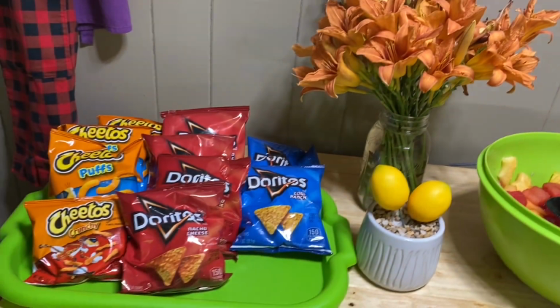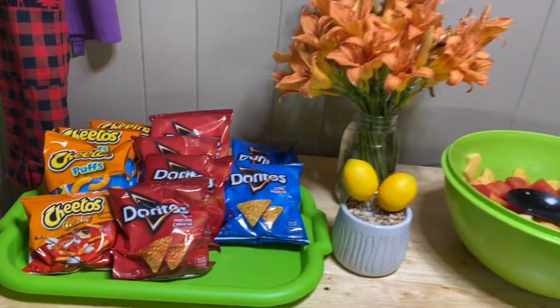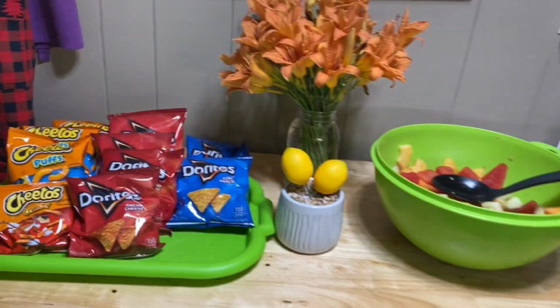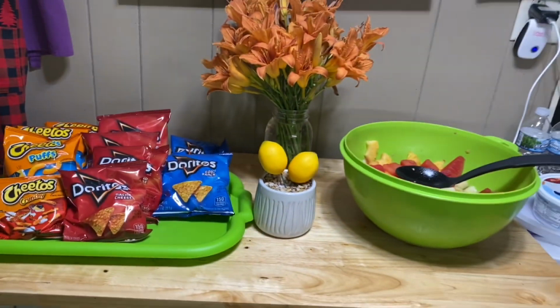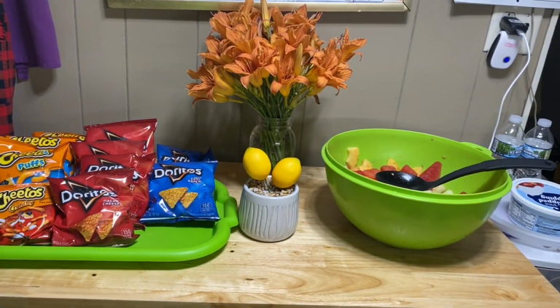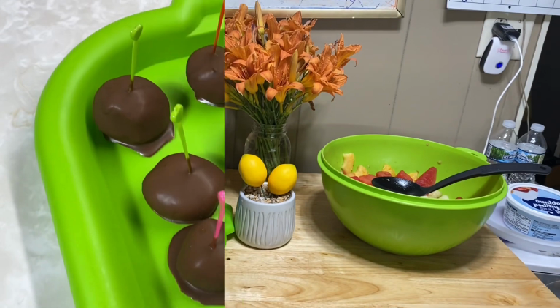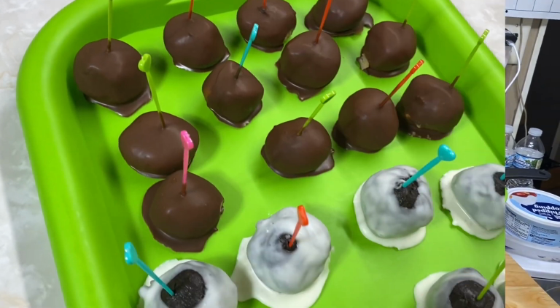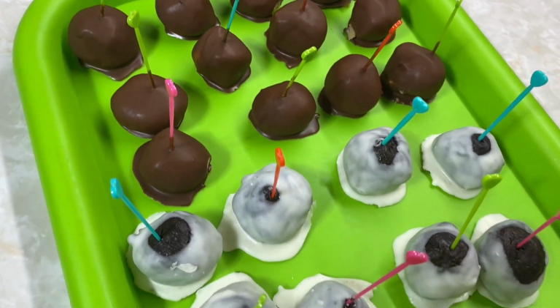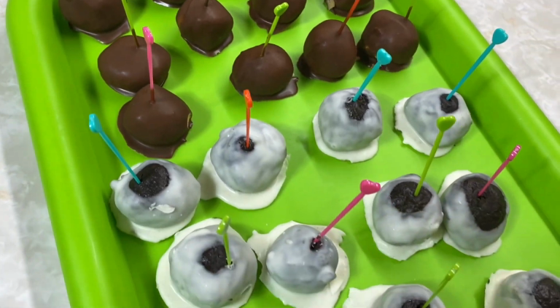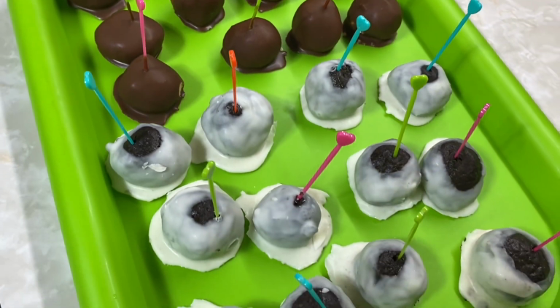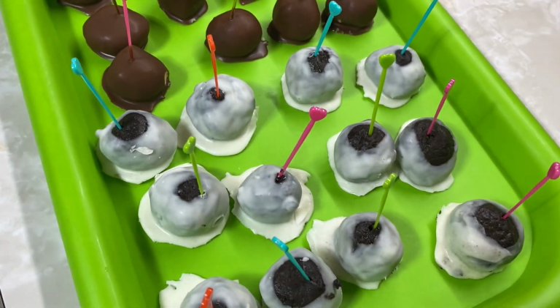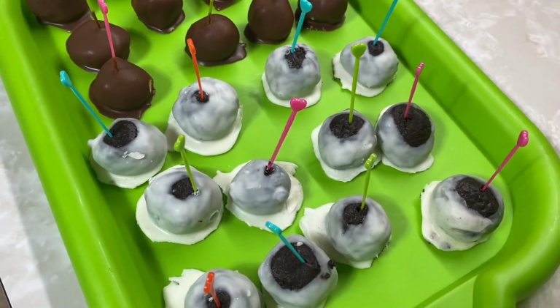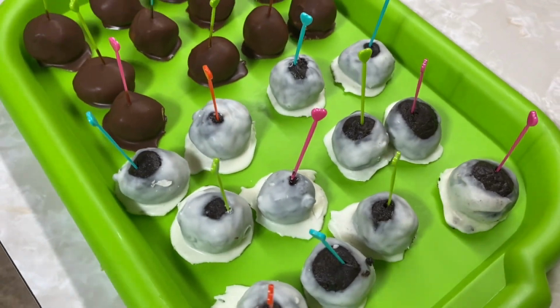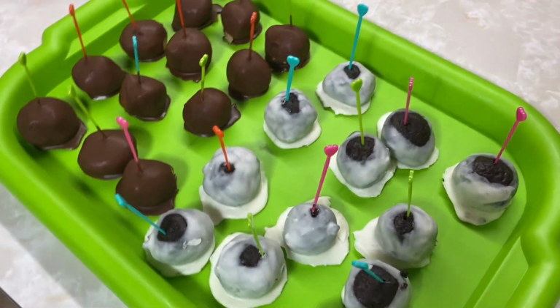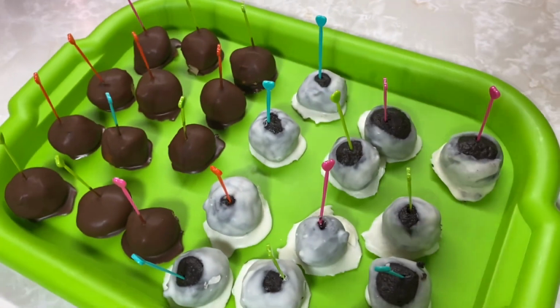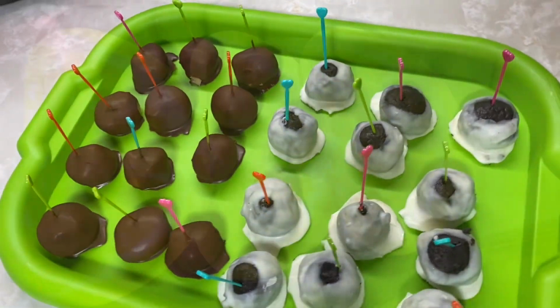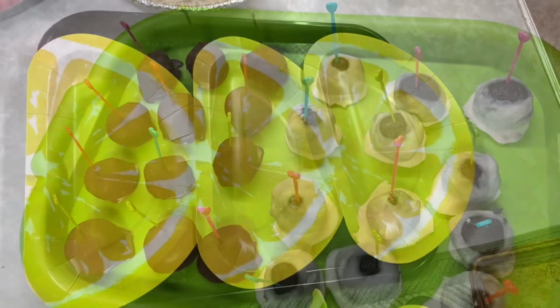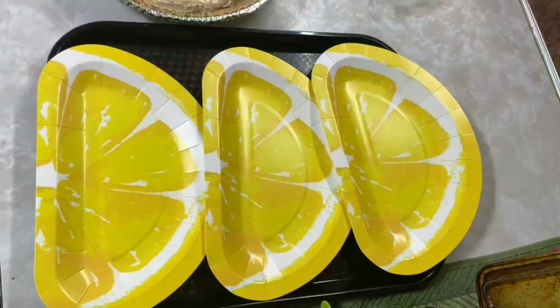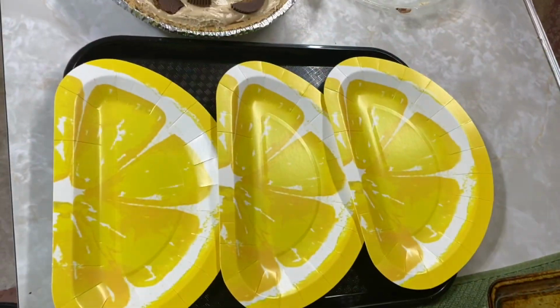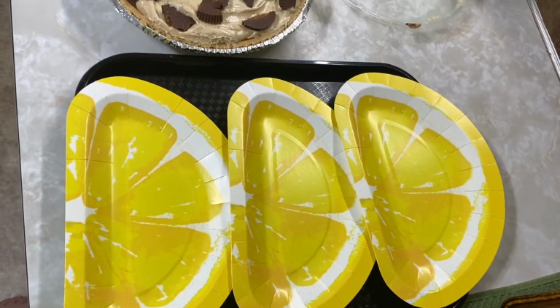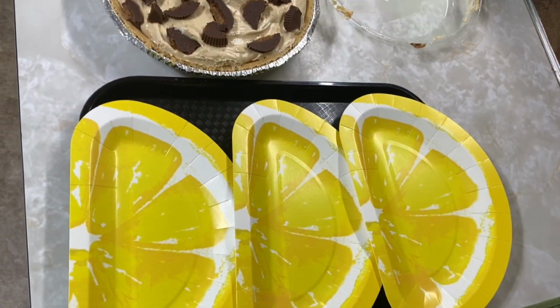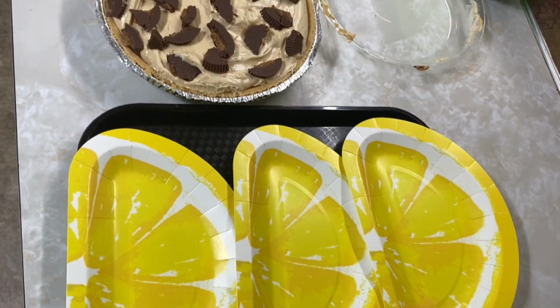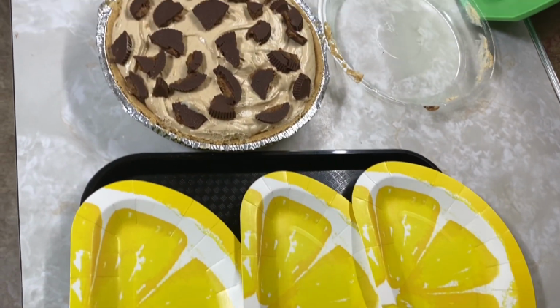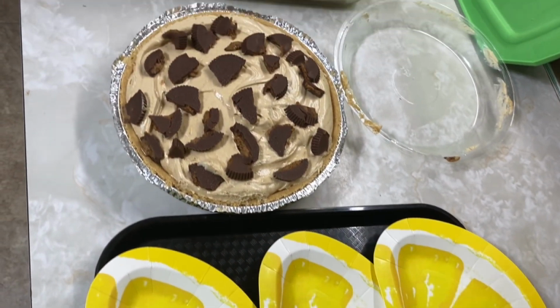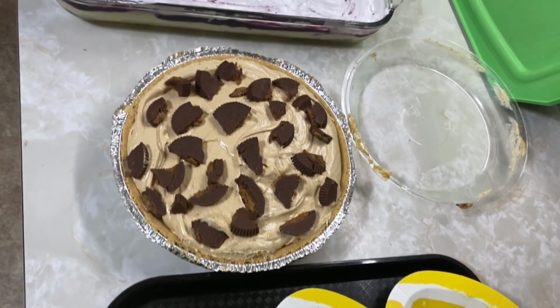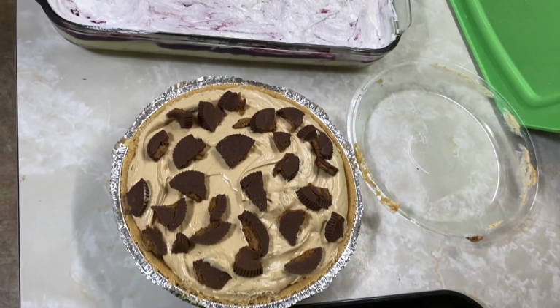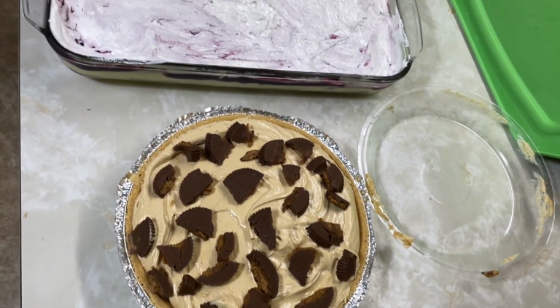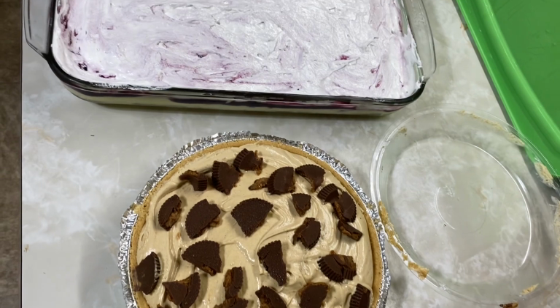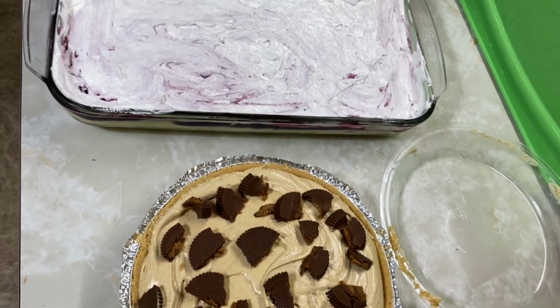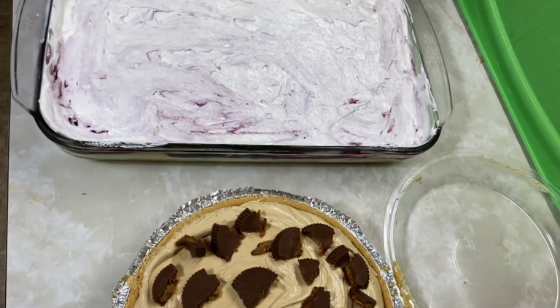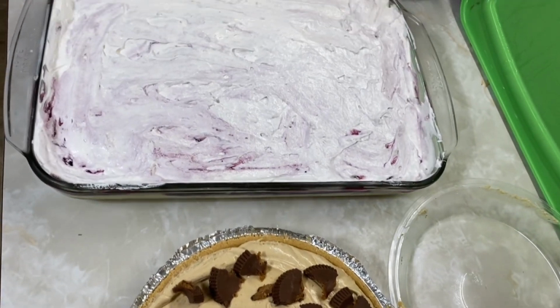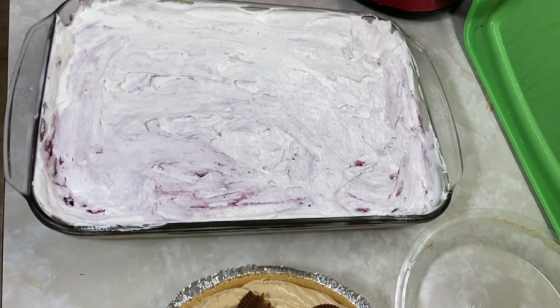The cute little lemon plant thing was from Burlington. I made peanut butter buckeyes and Oreo ones, though the white chocolate didn't stick too well. I also got these lemon plates from Dollar Tree with peanut butter pie and a blueberry lemon torte to go for dessert.